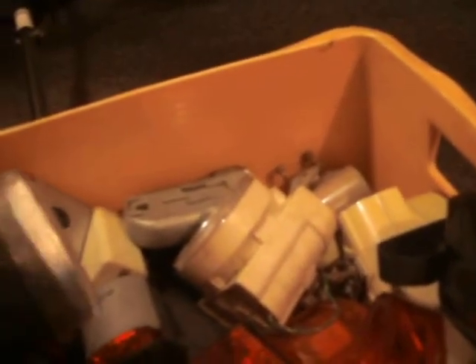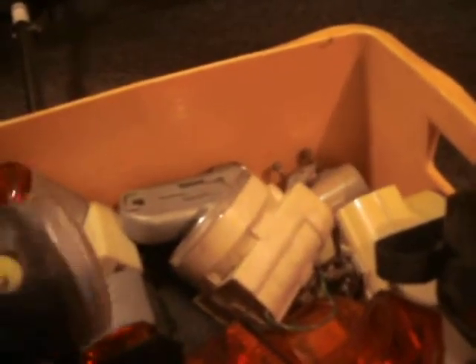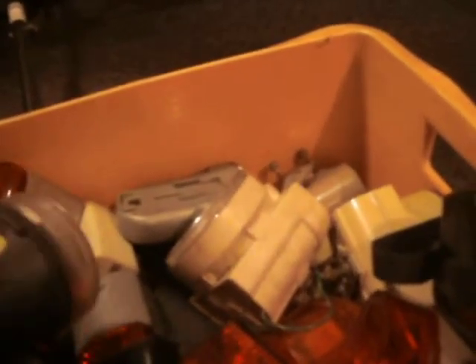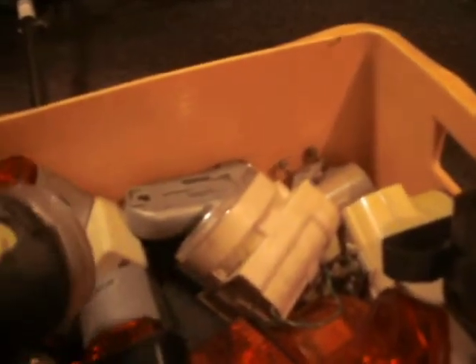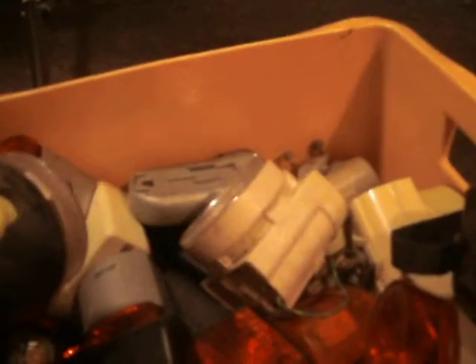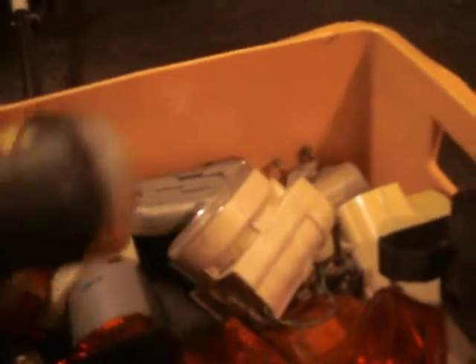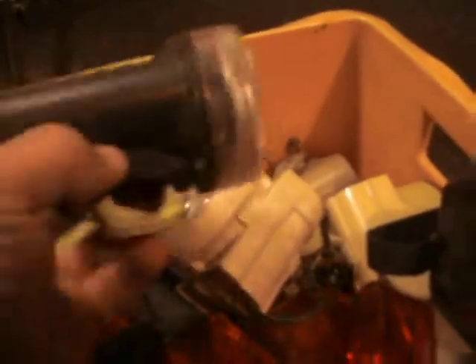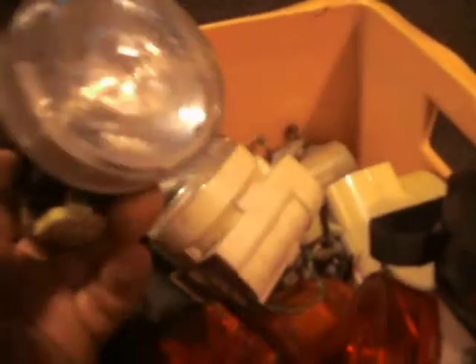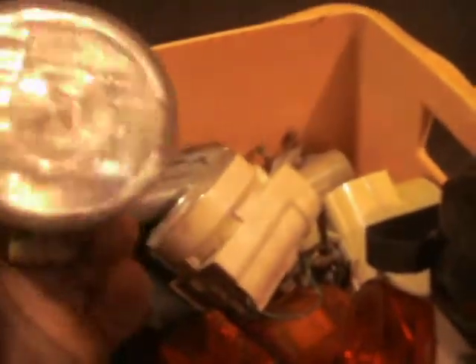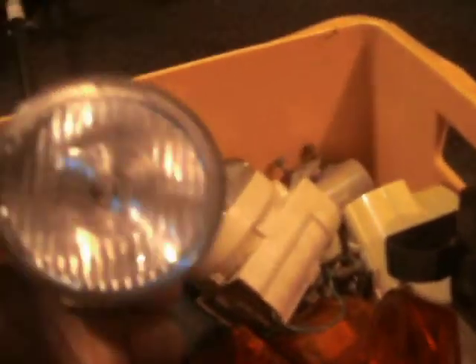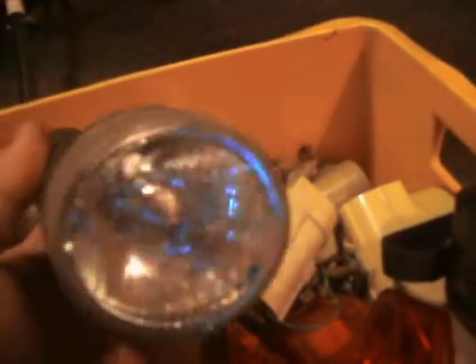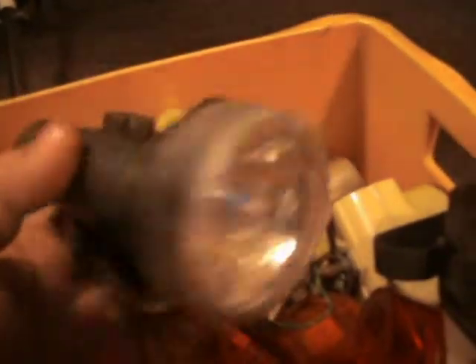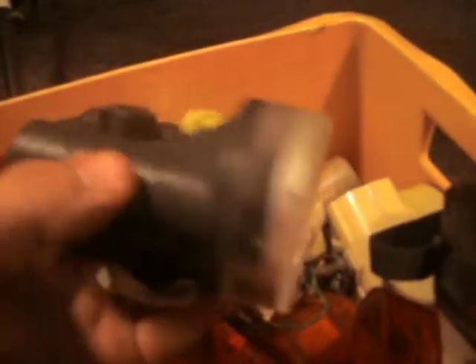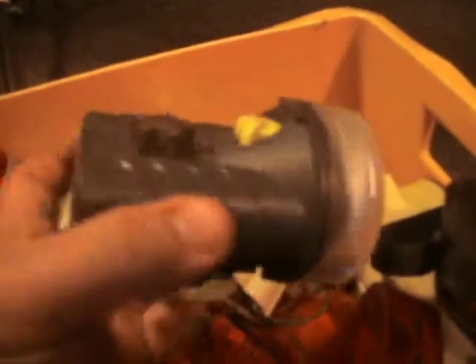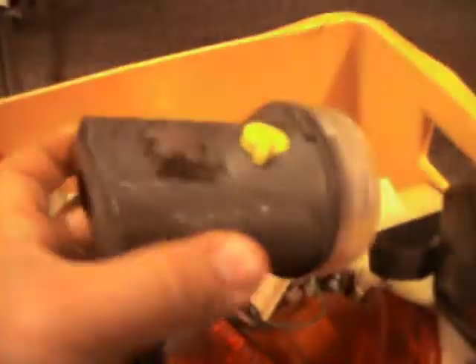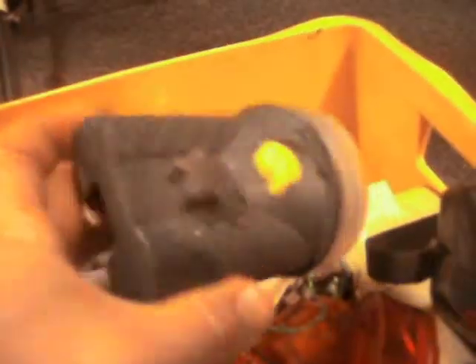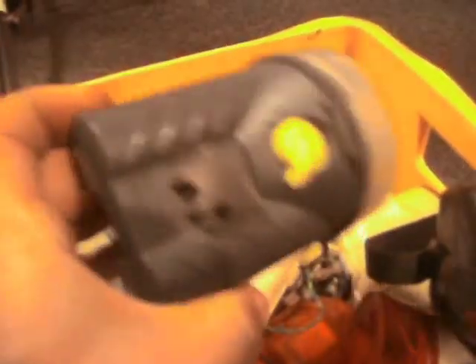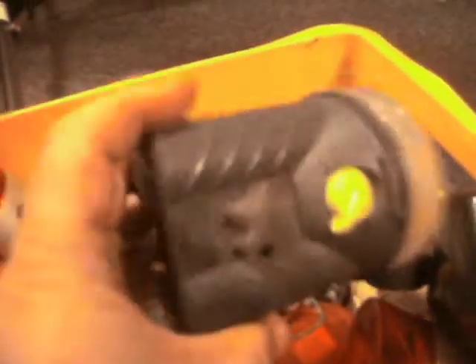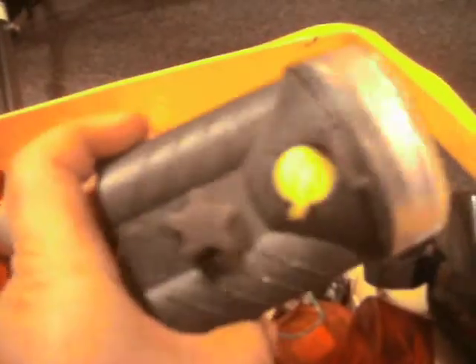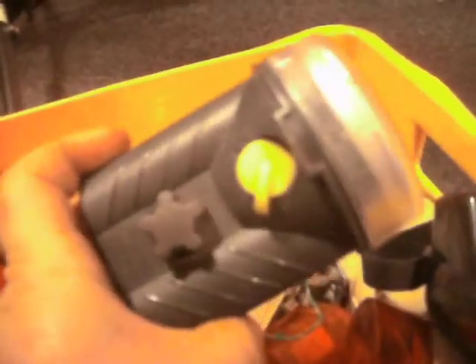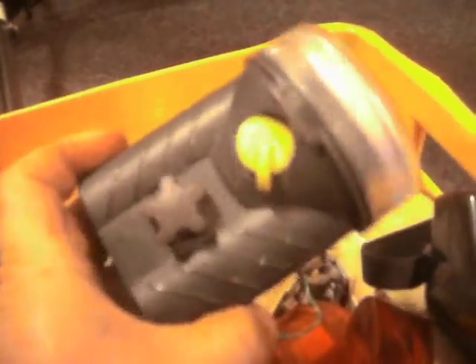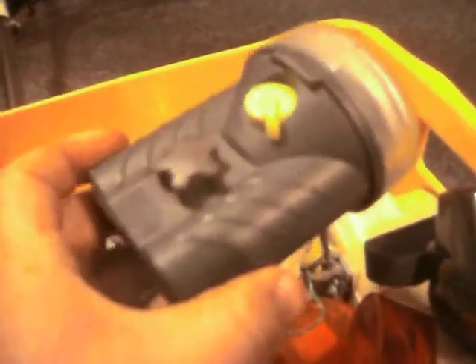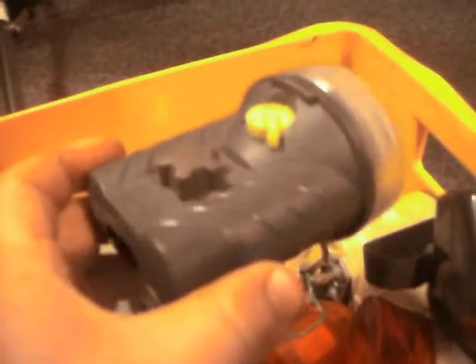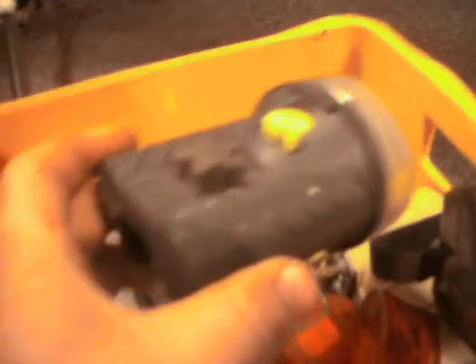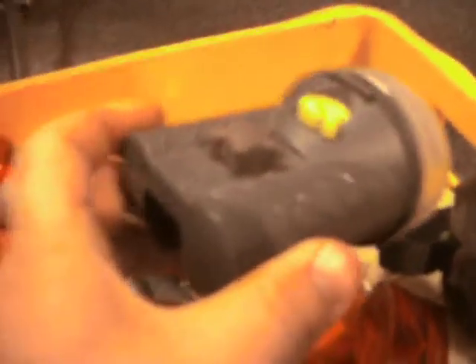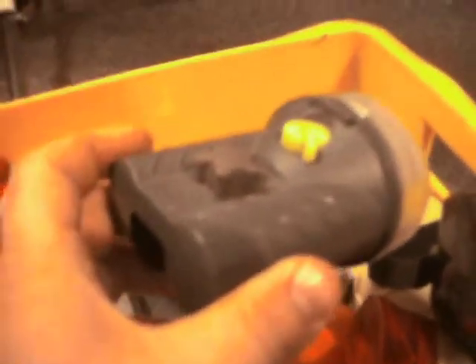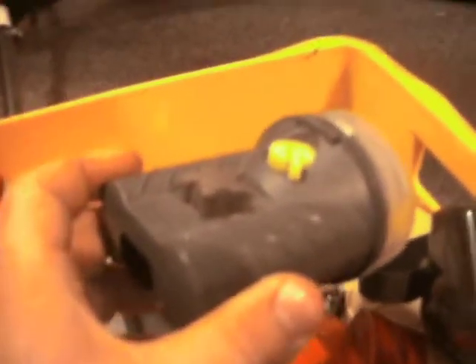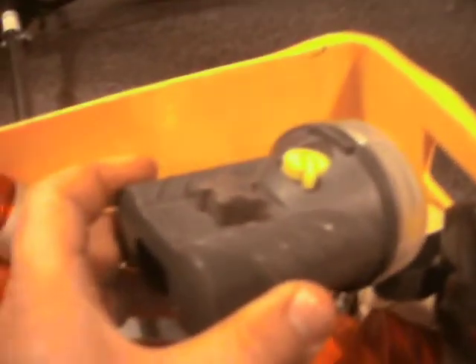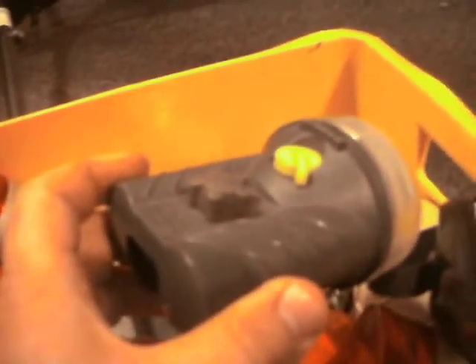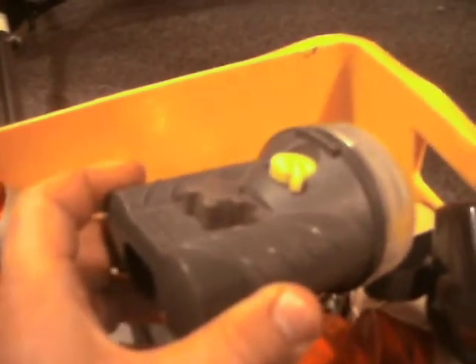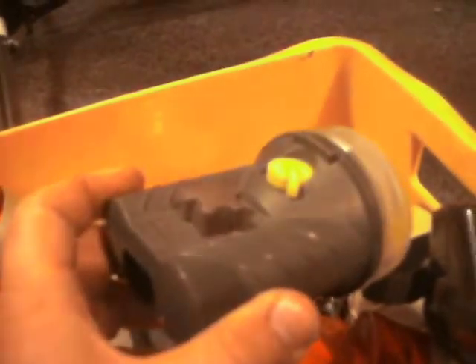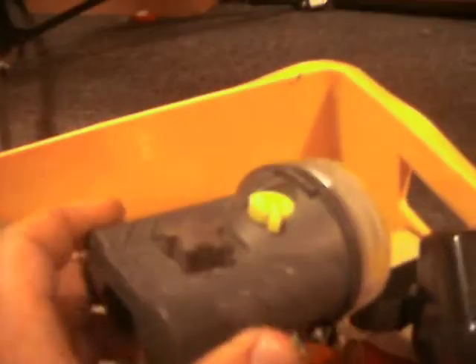And oddly, a lot of these old style lights will still sell on eBay. People still seem to like using them. The only downside is they're a bit big, bulky, and ugly.